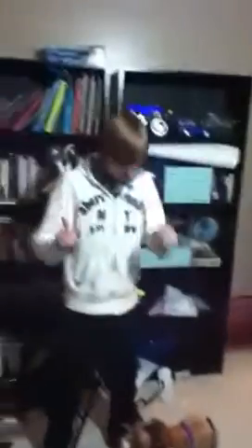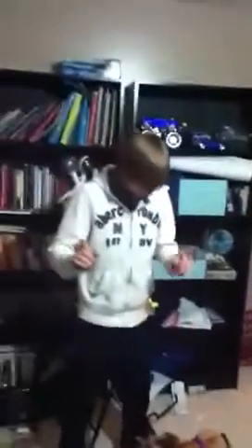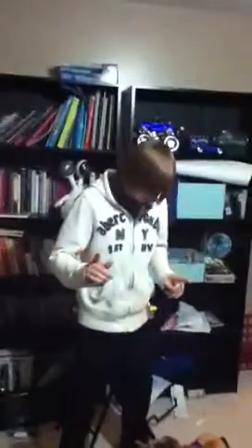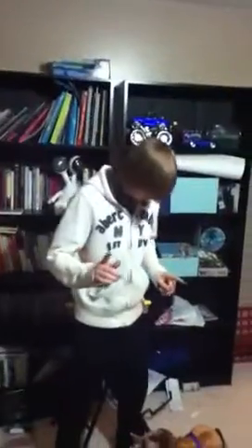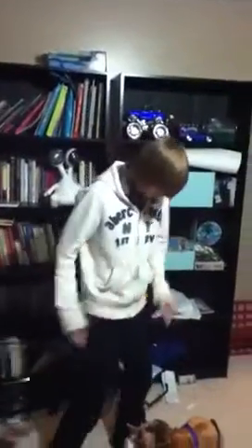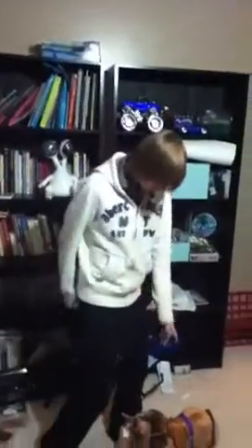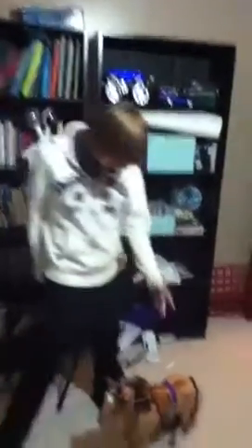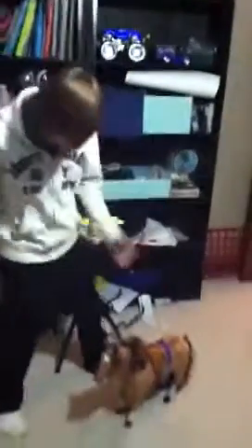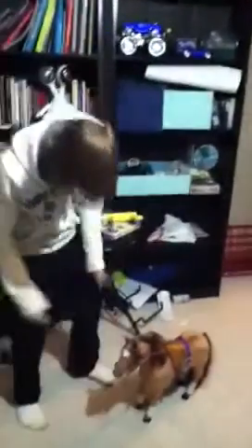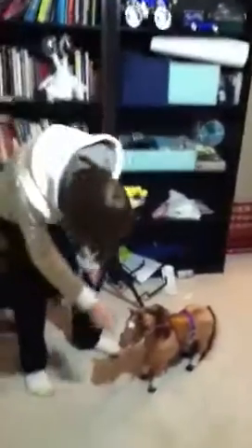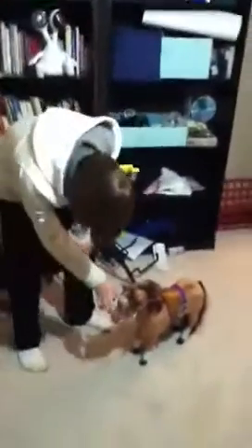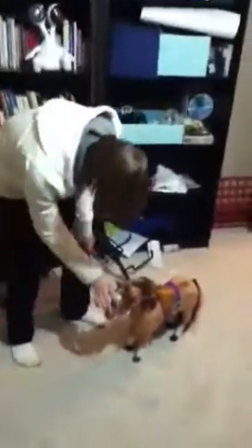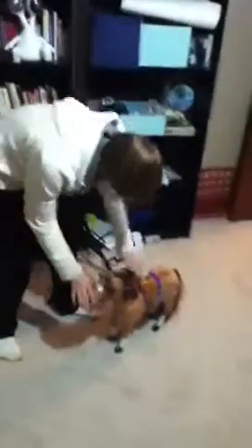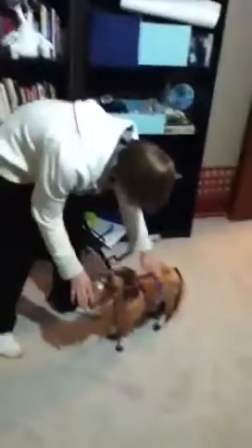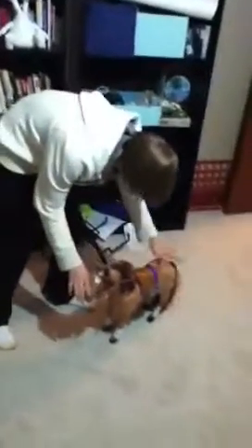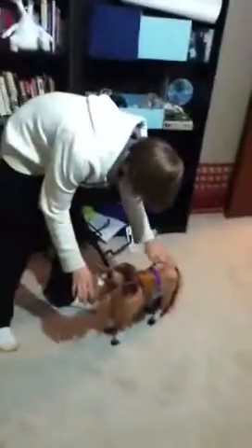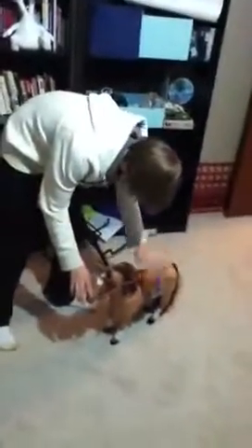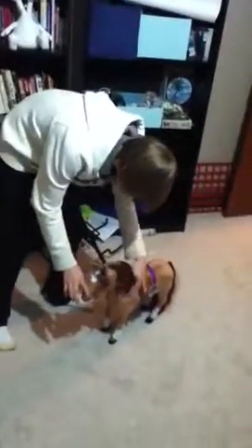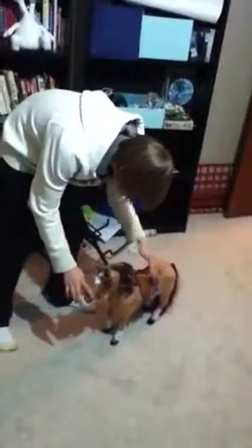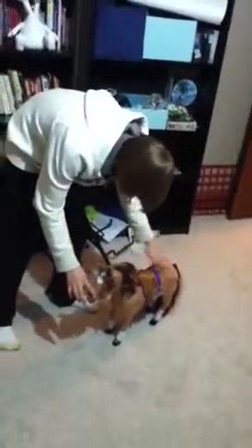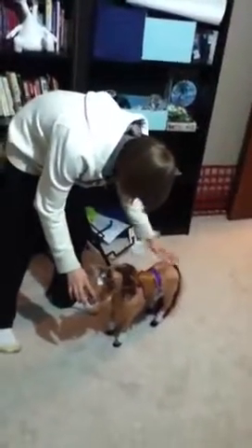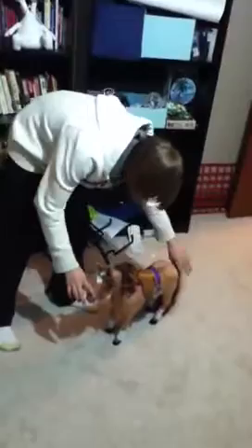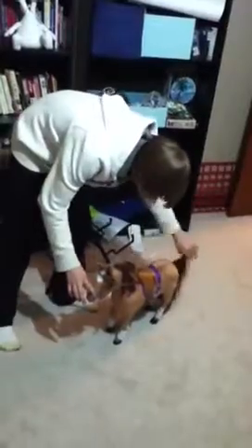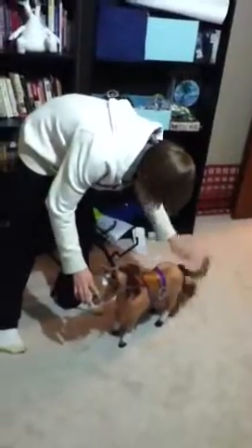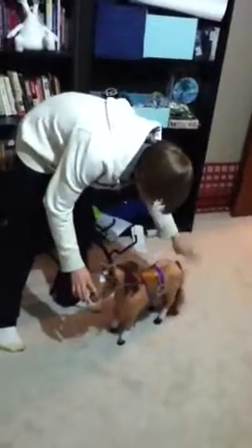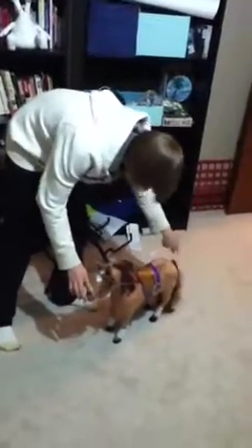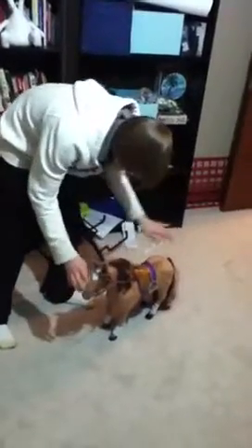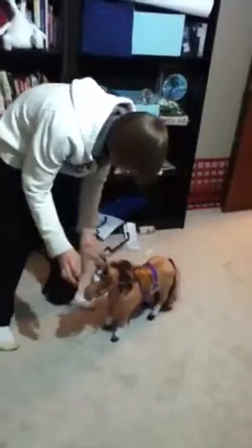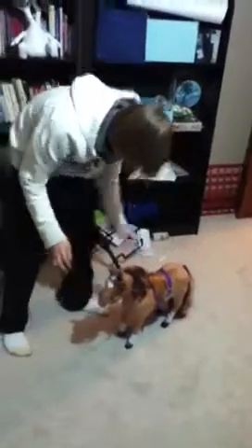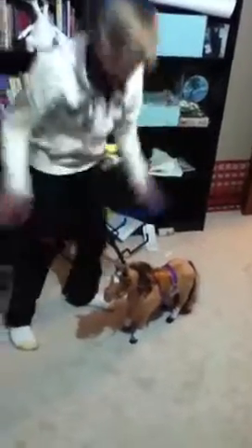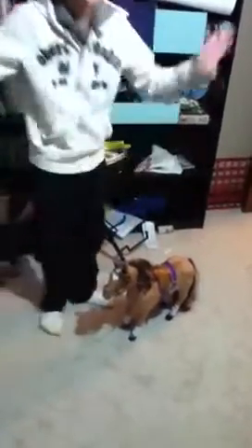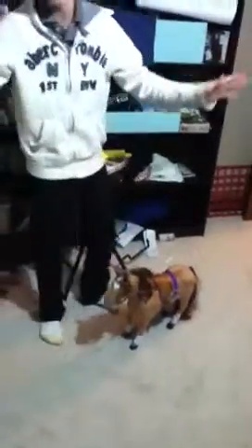The first thing you got to do is get to know your horse. Pet it — pet his tail, pet his mane, everything.